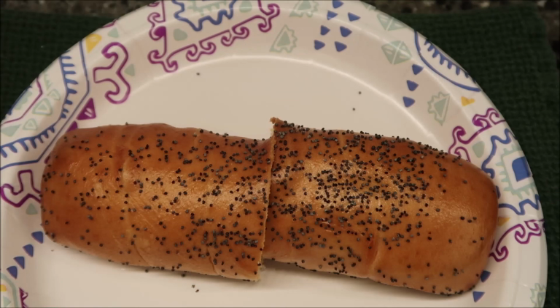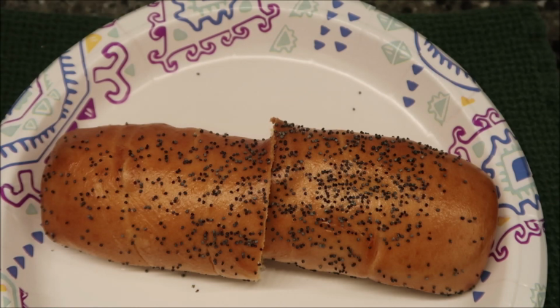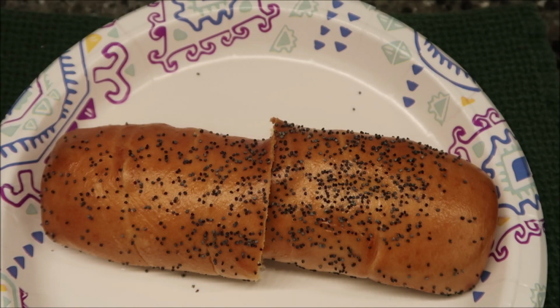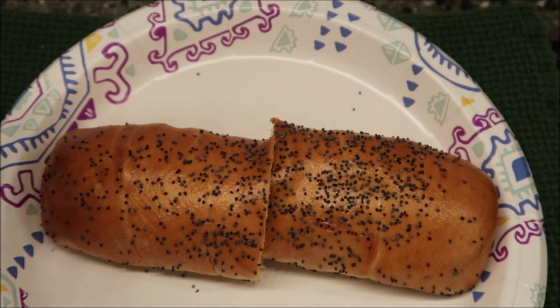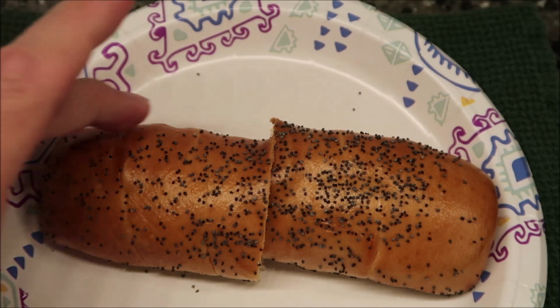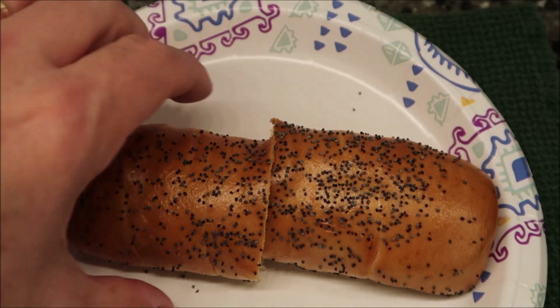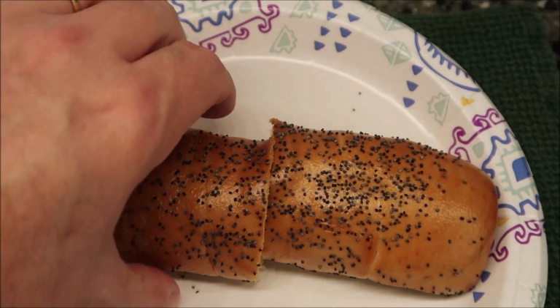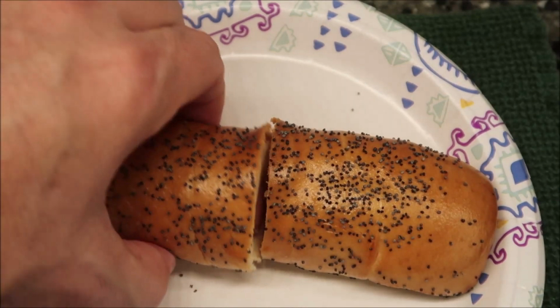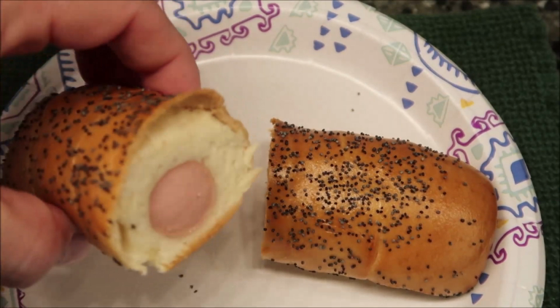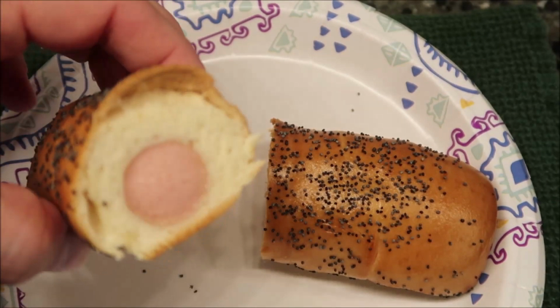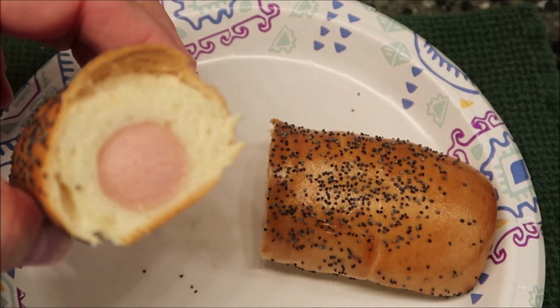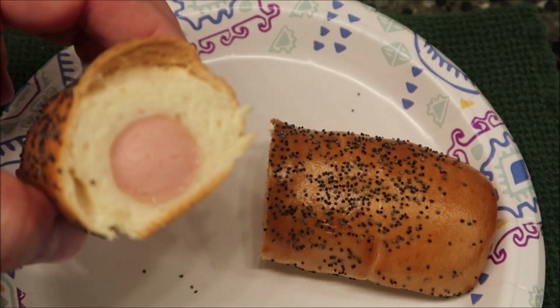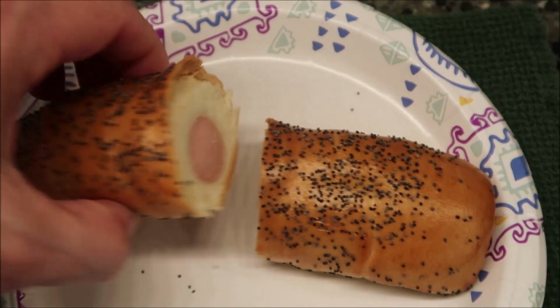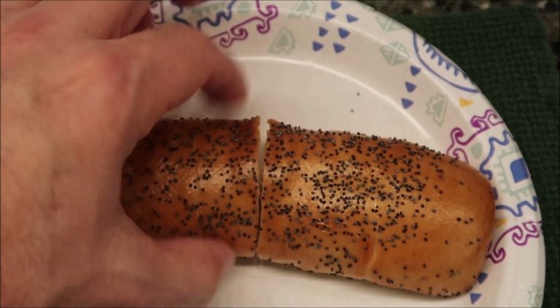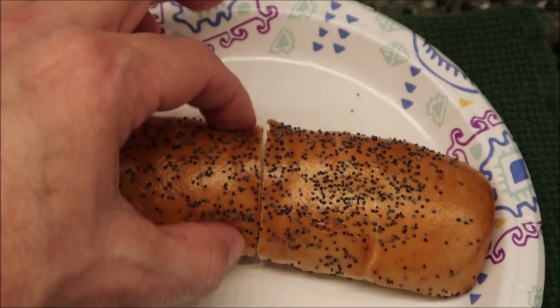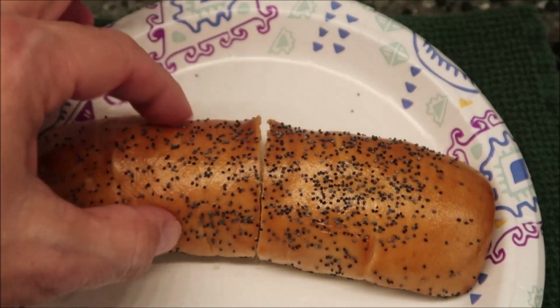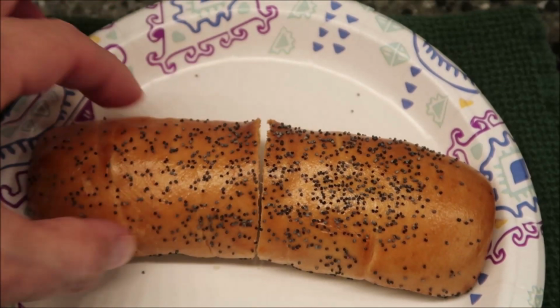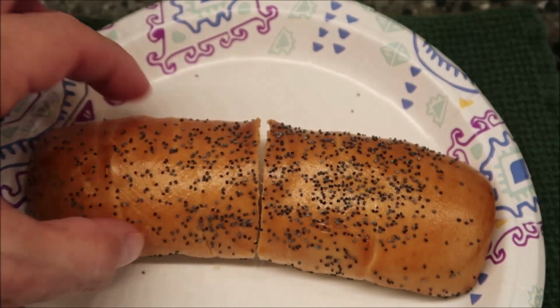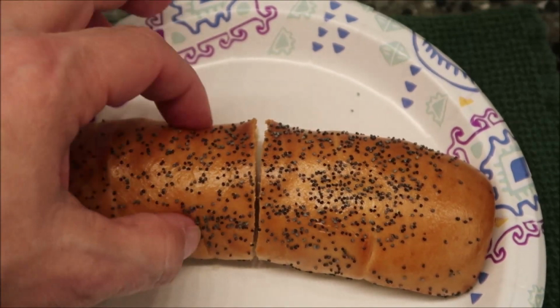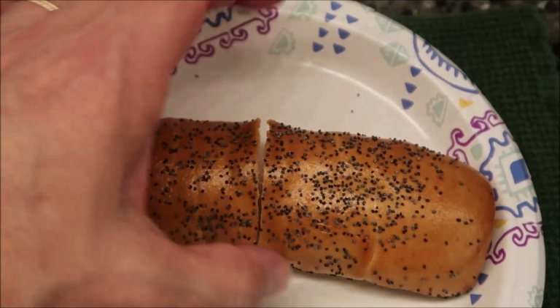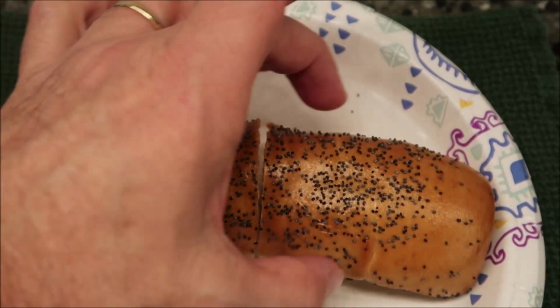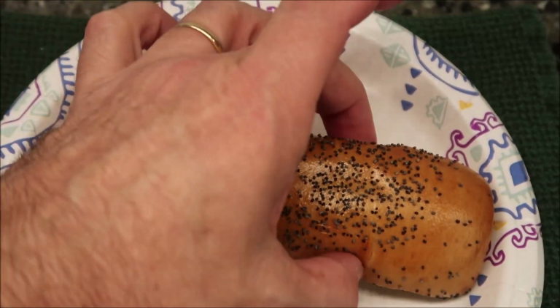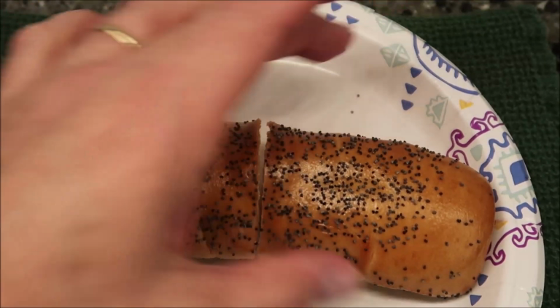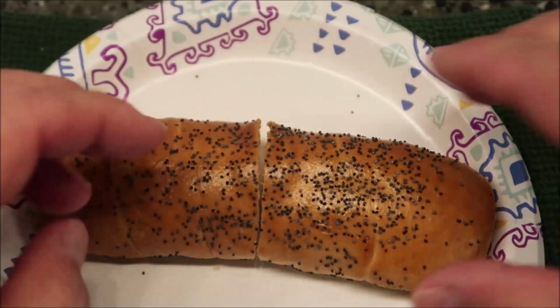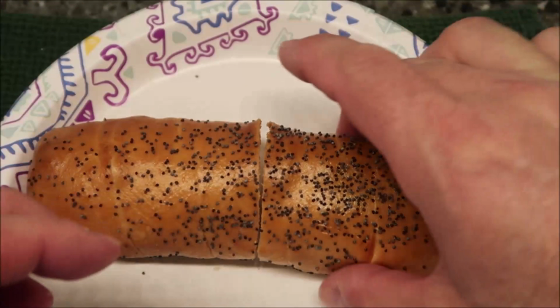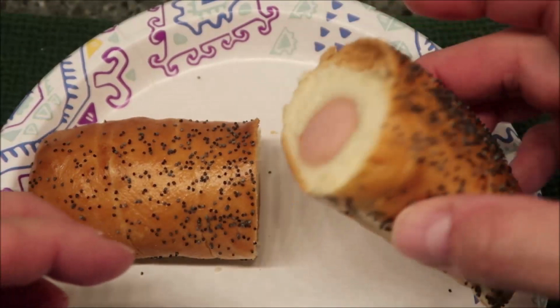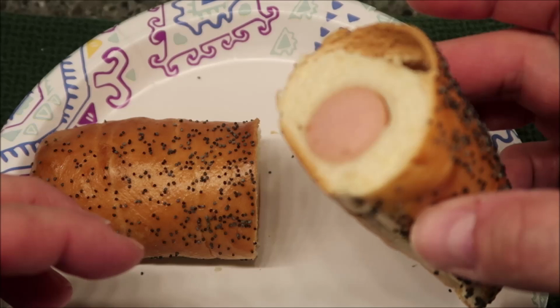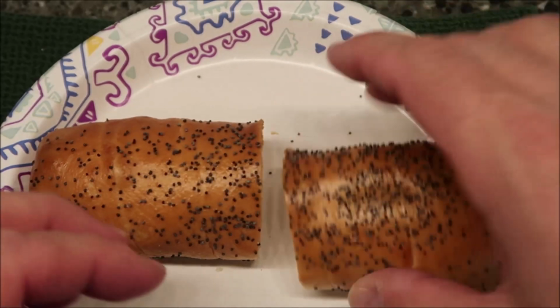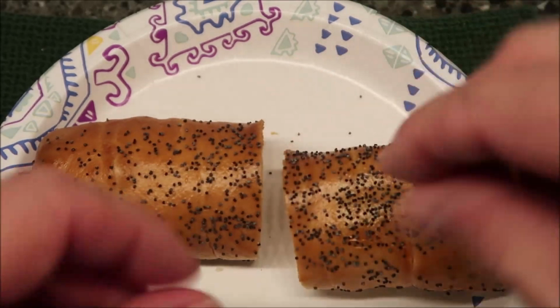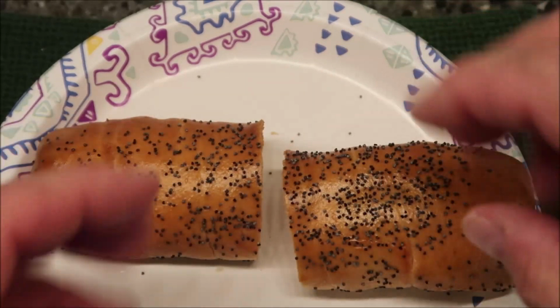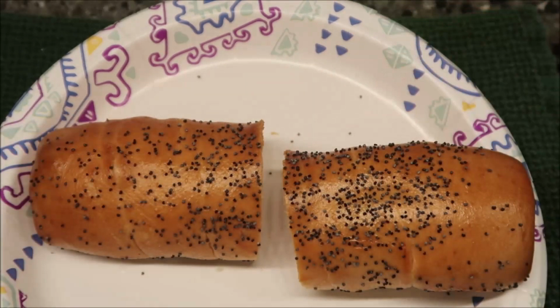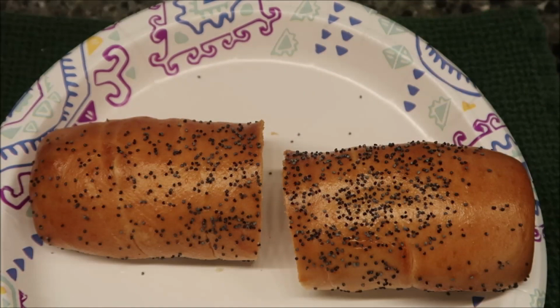All right, so here it is out of the microwave. I cut it in half just so I could show you what the inside looks like. It's really good and soft — it's almost like a soft pretzel, honestly, but I could see bagel, definitely. I'm going to let this cool off for just a minute and I'll be back.